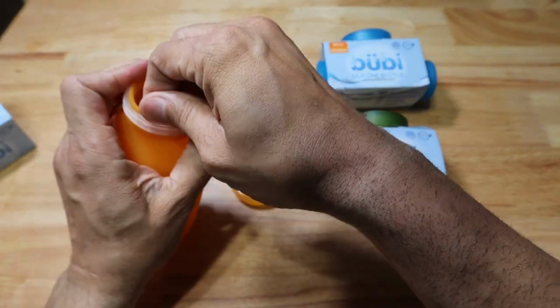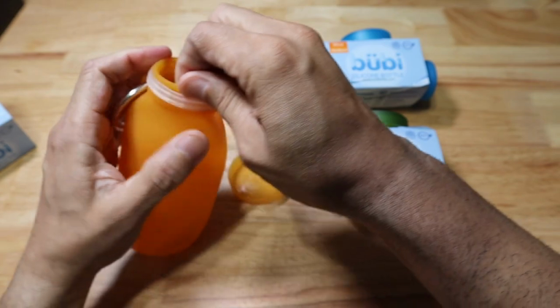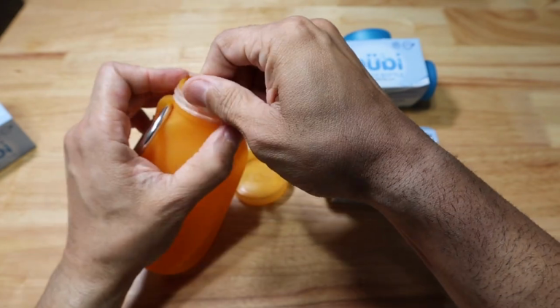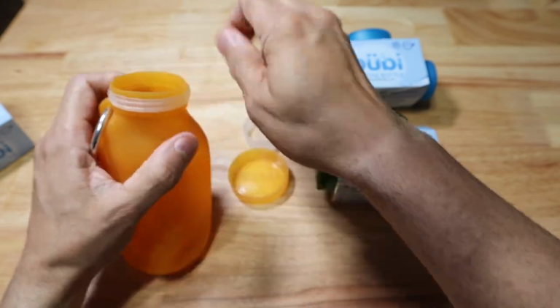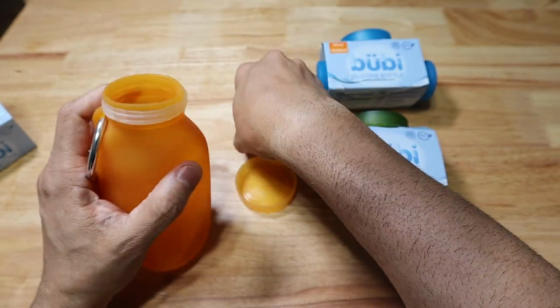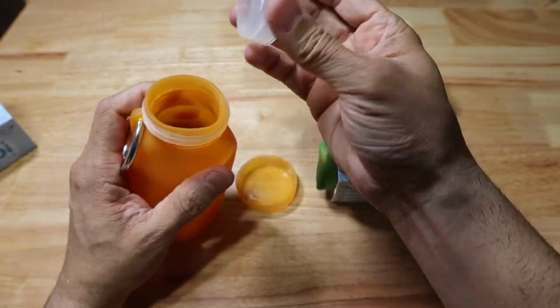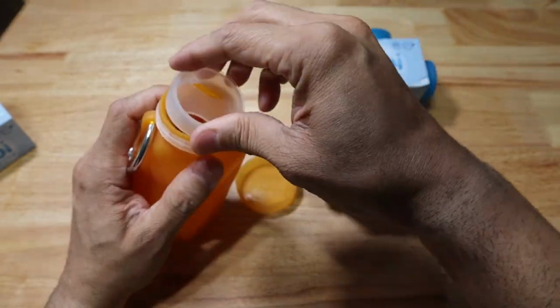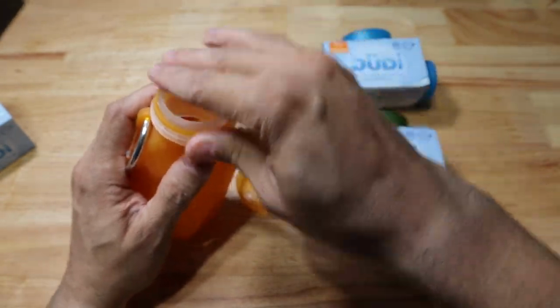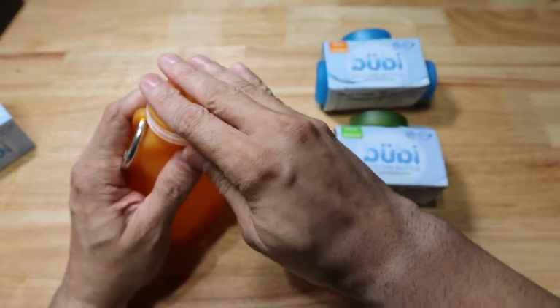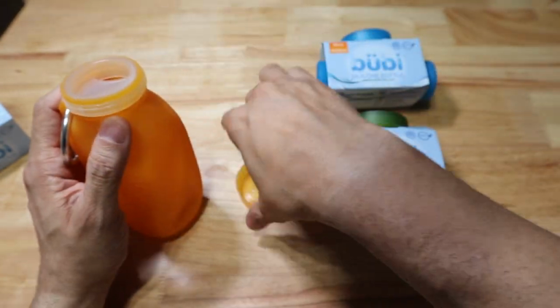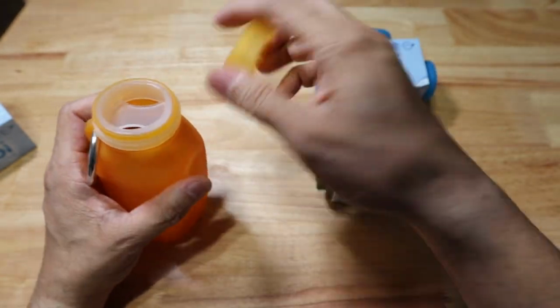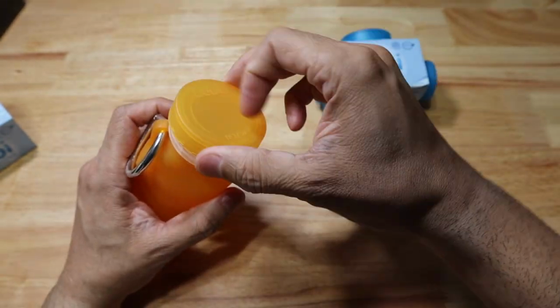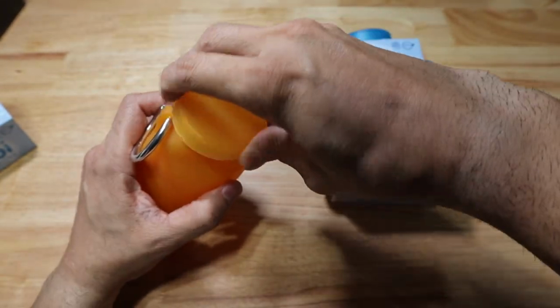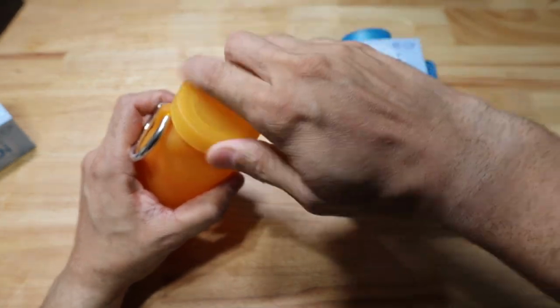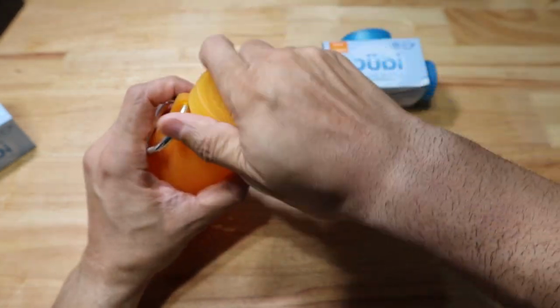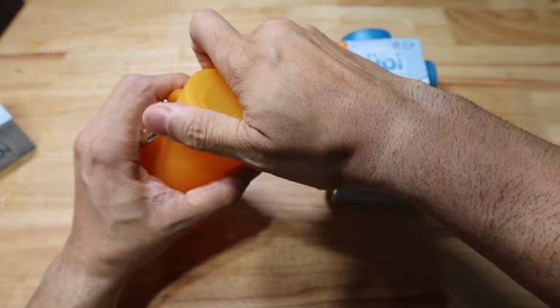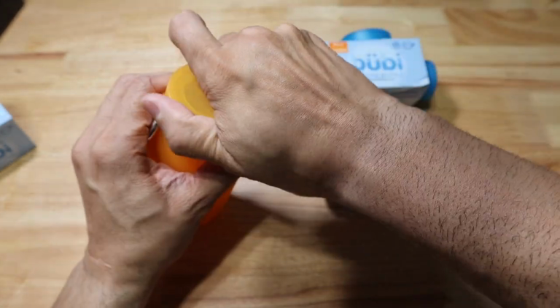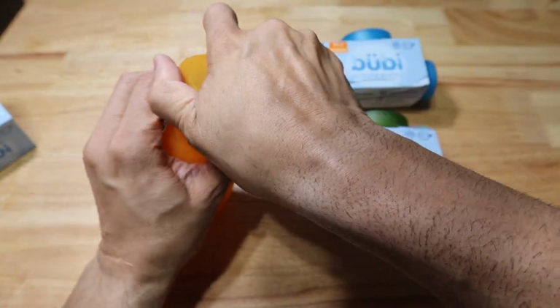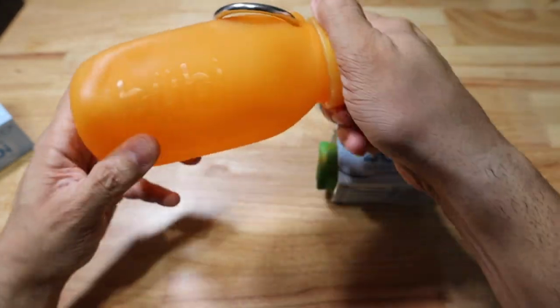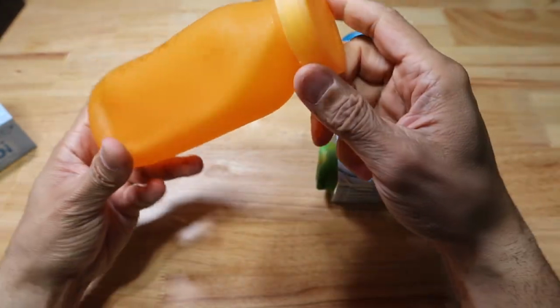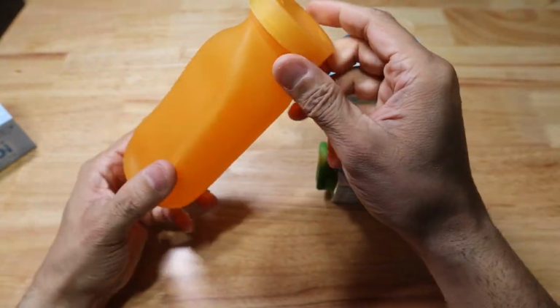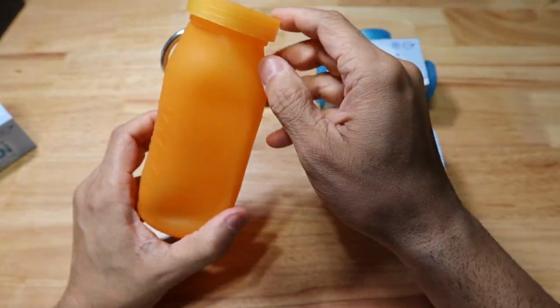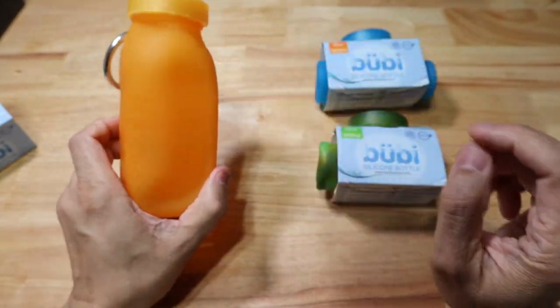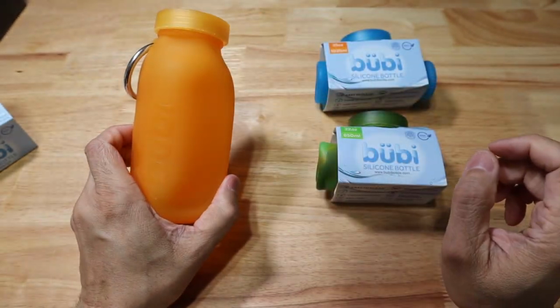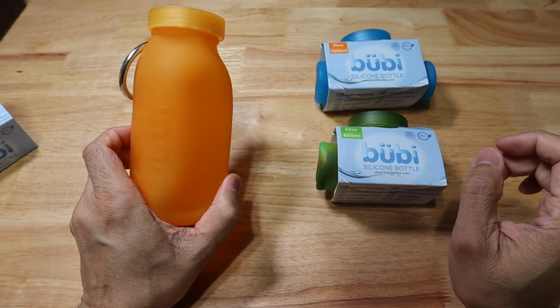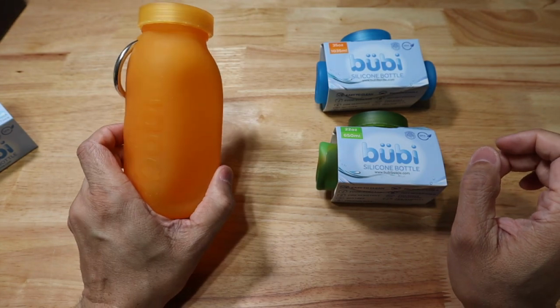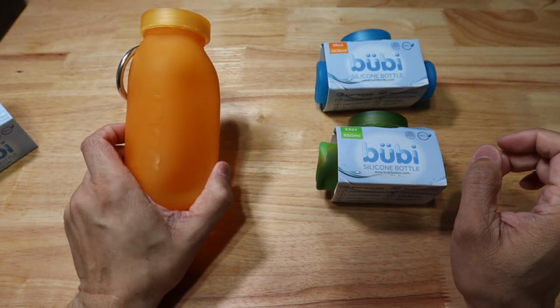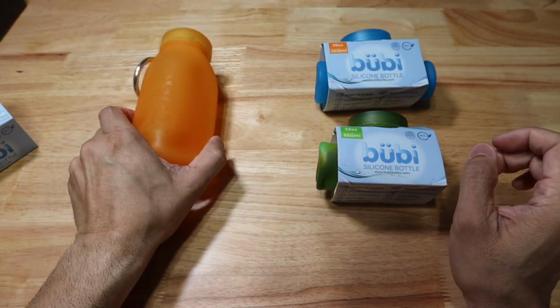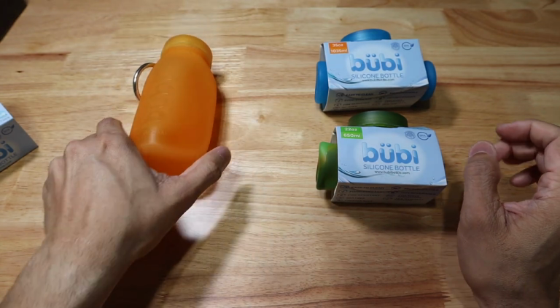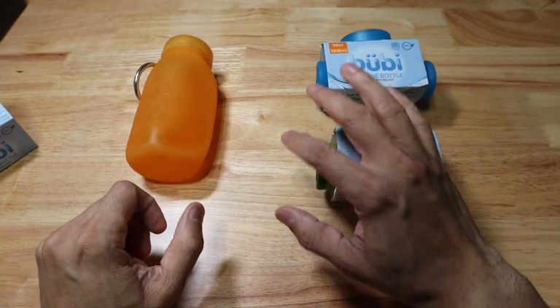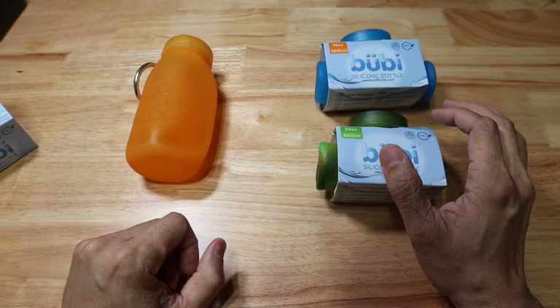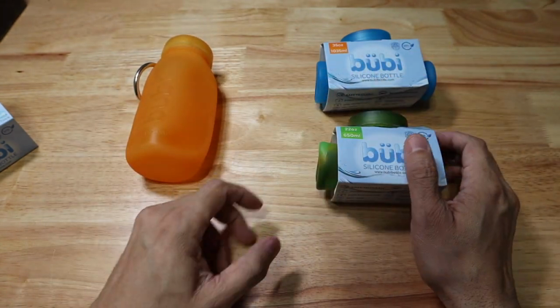We'll go ahead and replace the lid, put the insert back in, and then screw on the cap. And there you go — here is the 14-ounce size Booby Bottle.